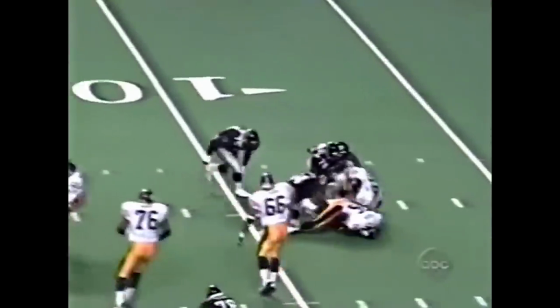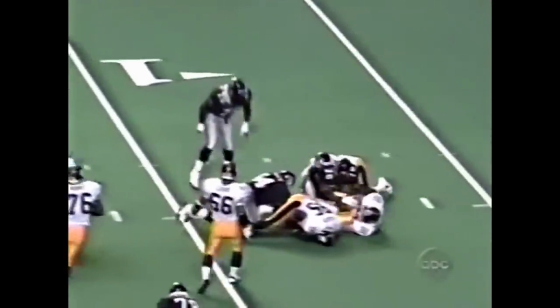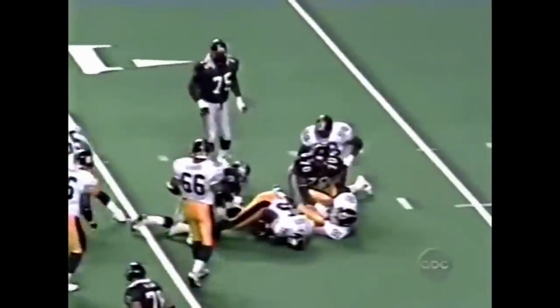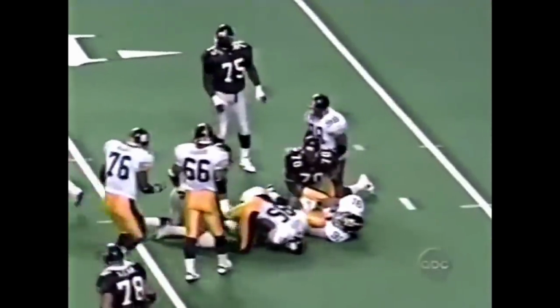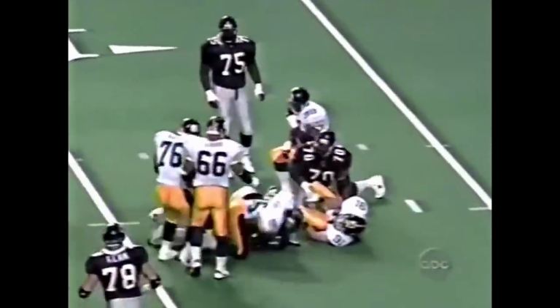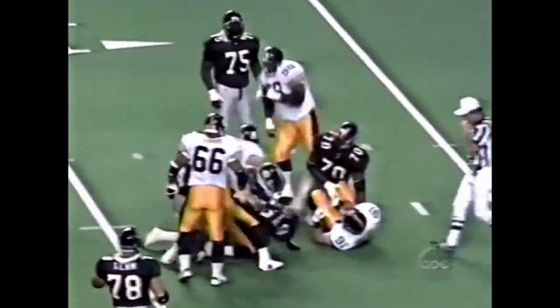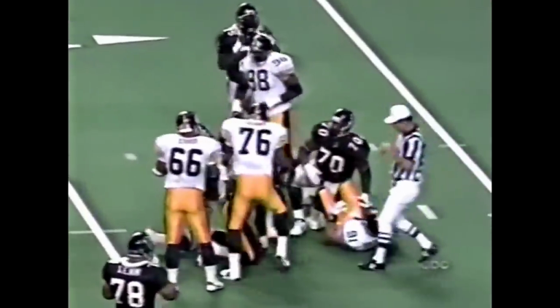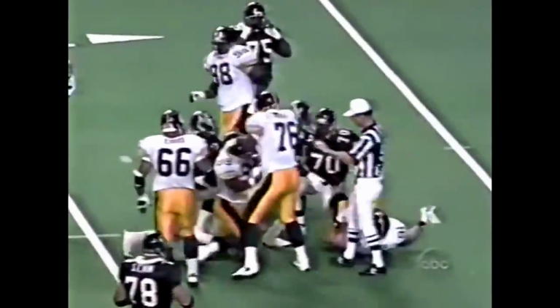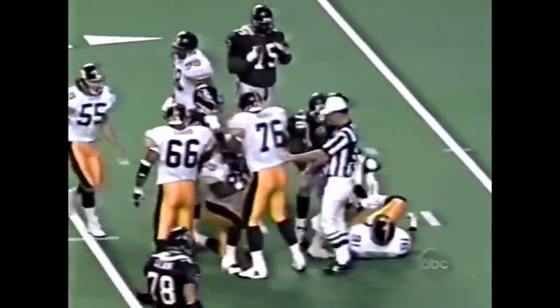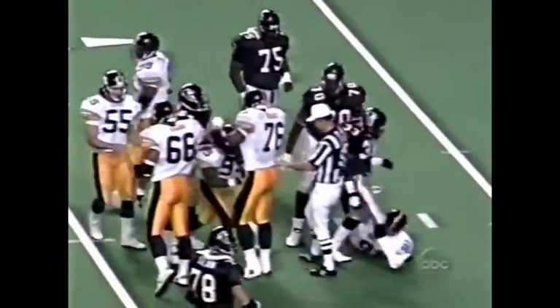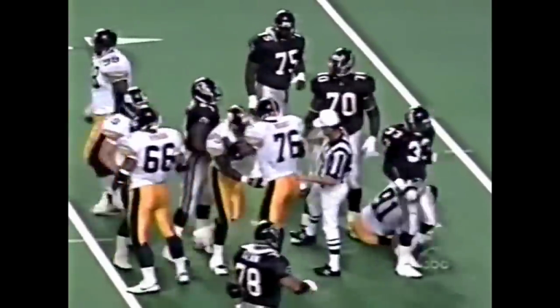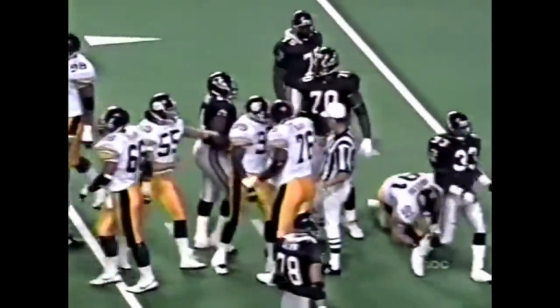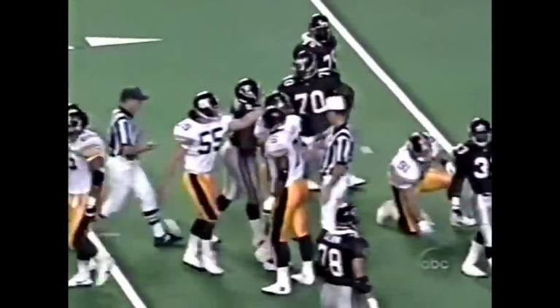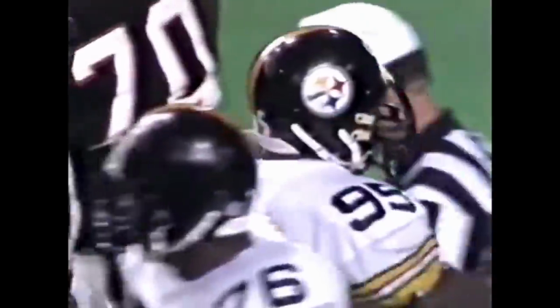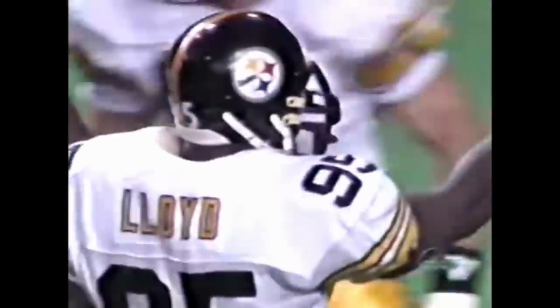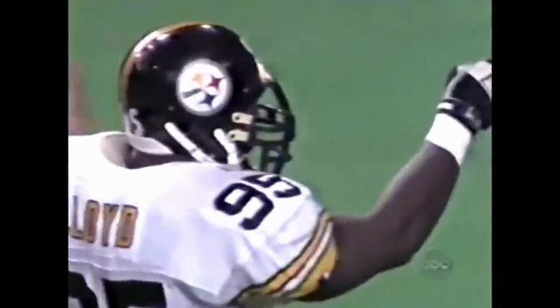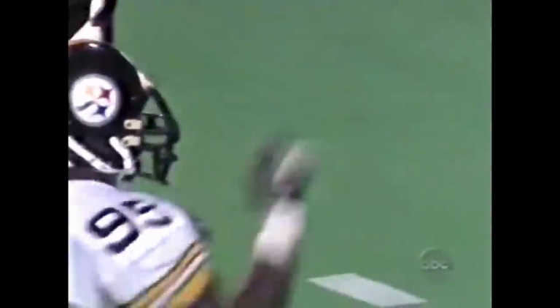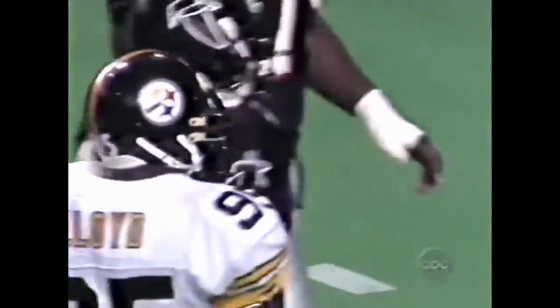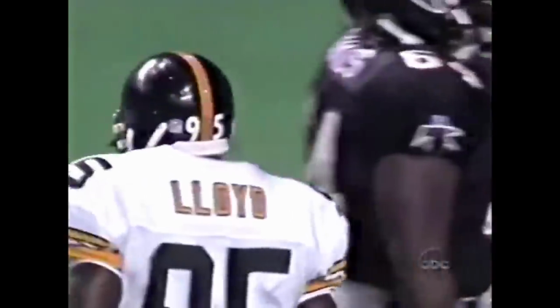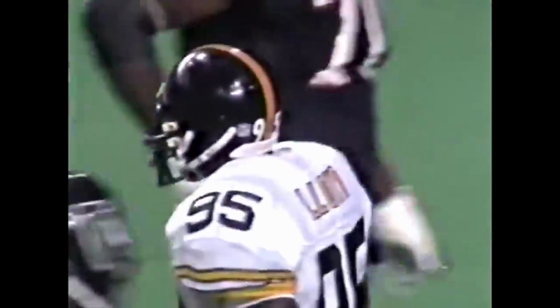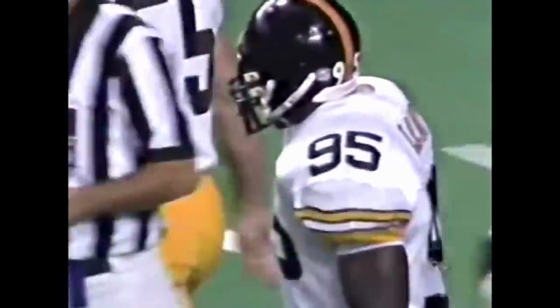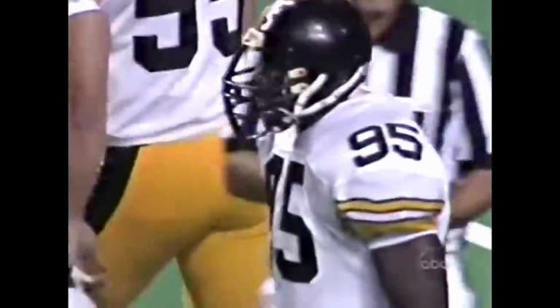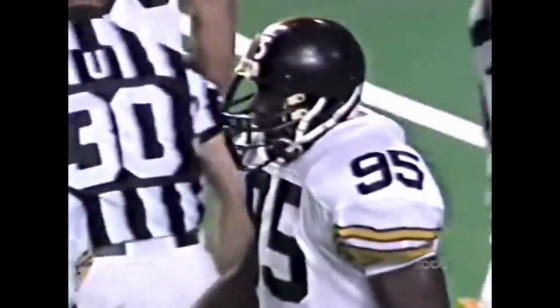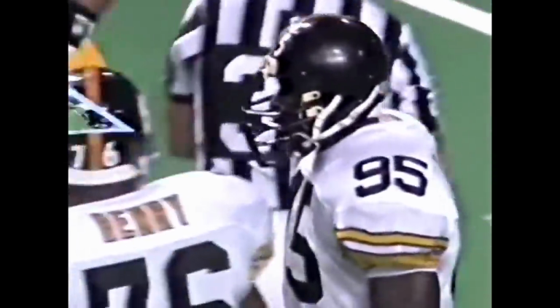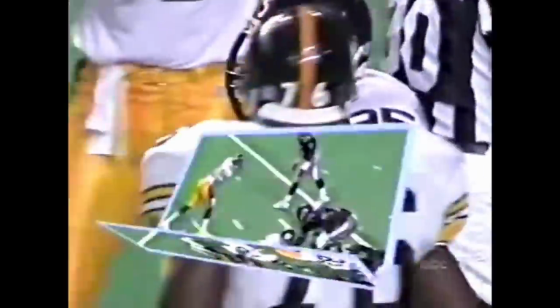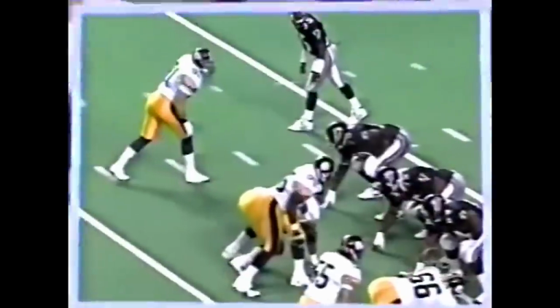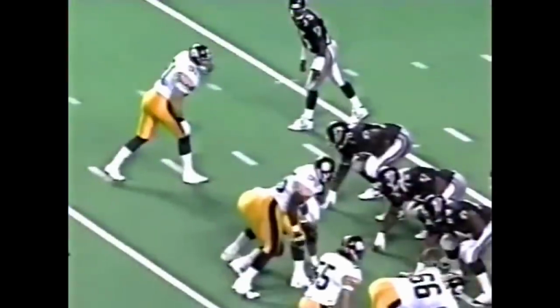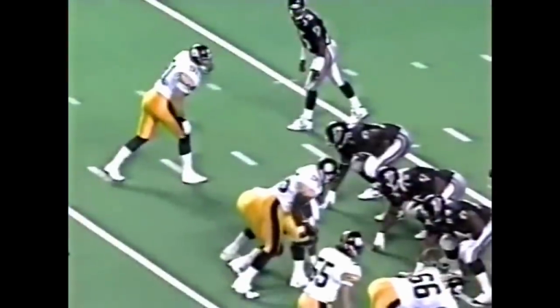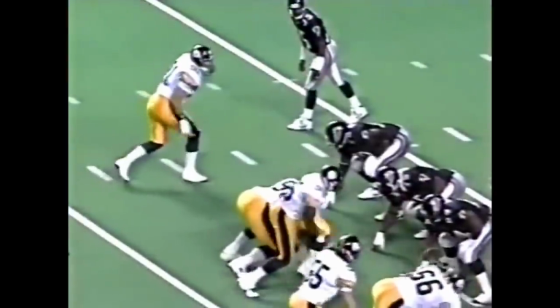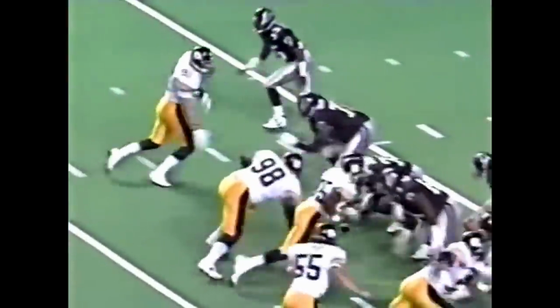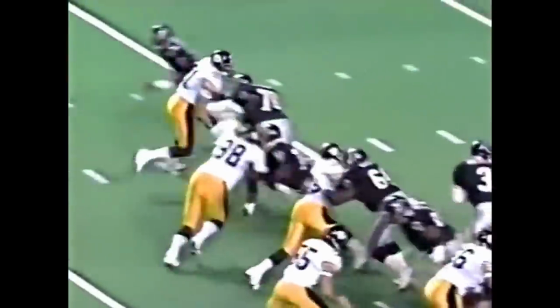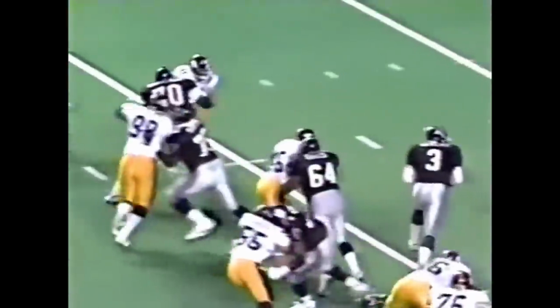Here's Pegram, hit at the nine-yard line by, among others, Greg Lloyd. The Steelers showing the blitz. But unfortunately, Bobby Hebert's play clock had run down and he couldn't change the play.